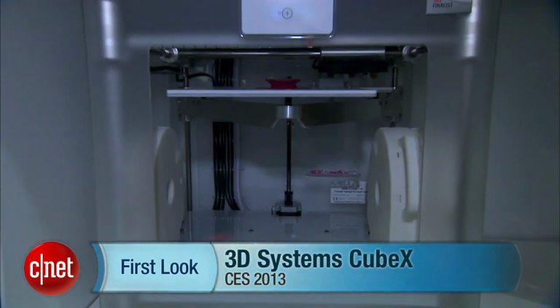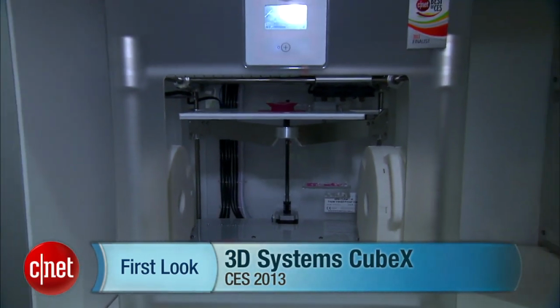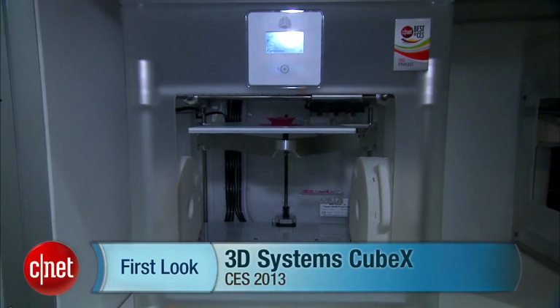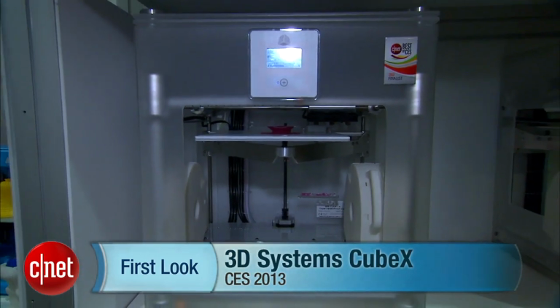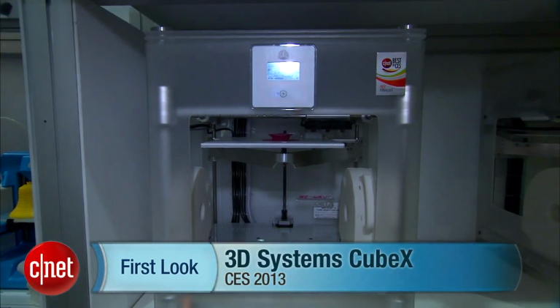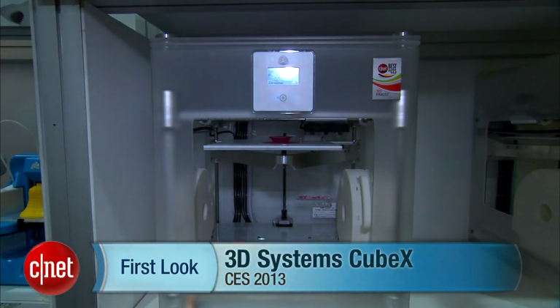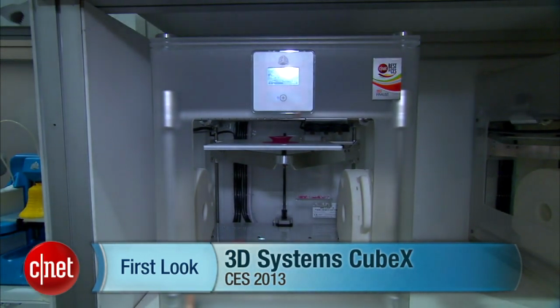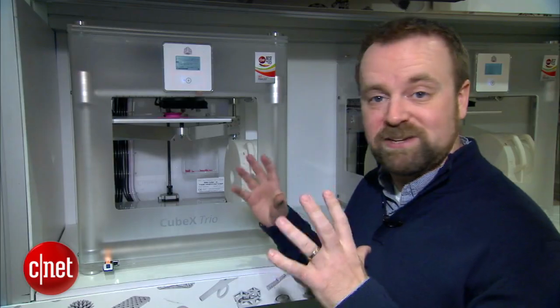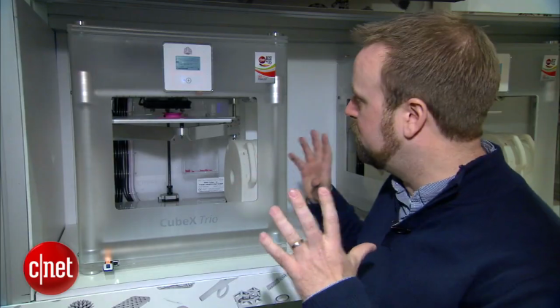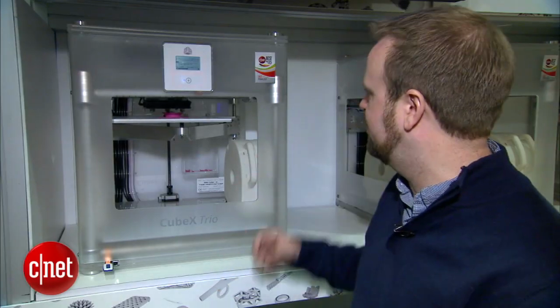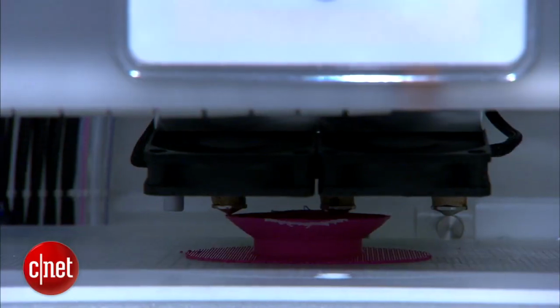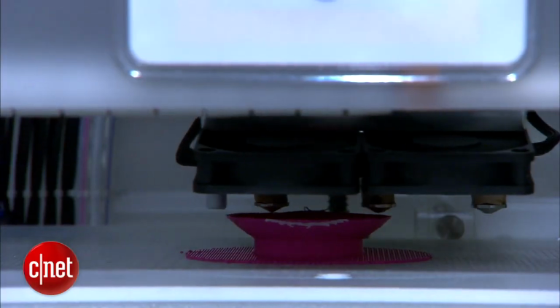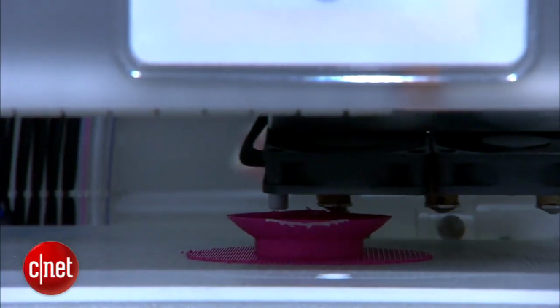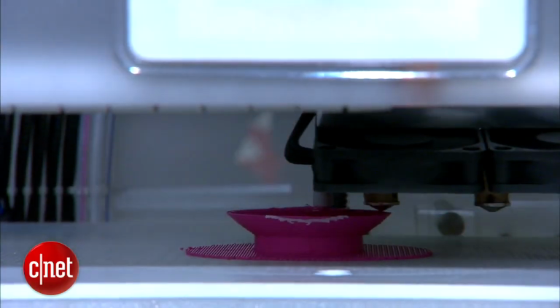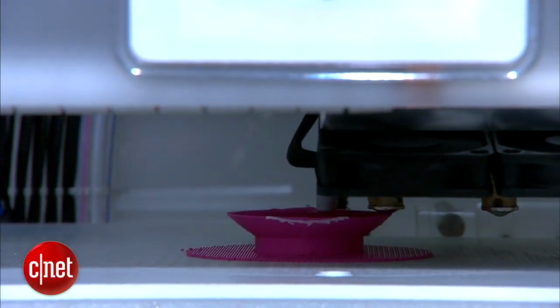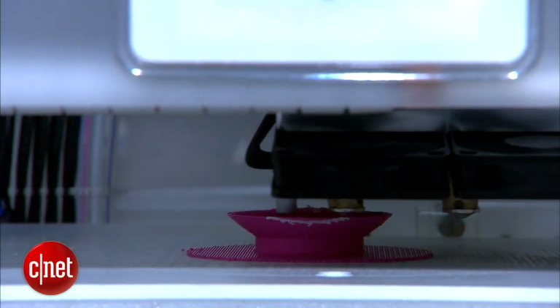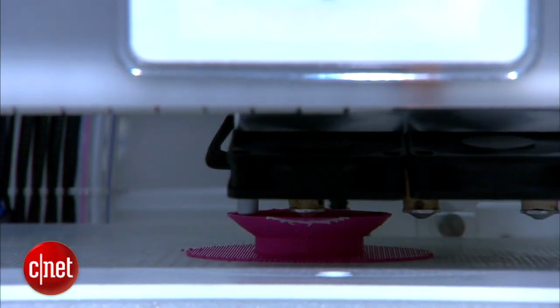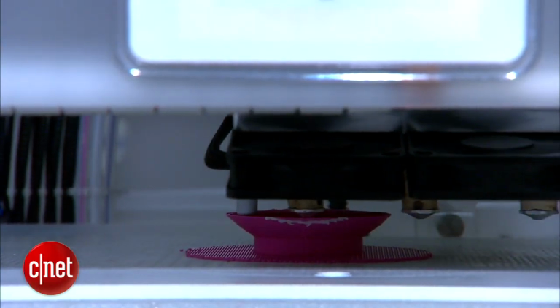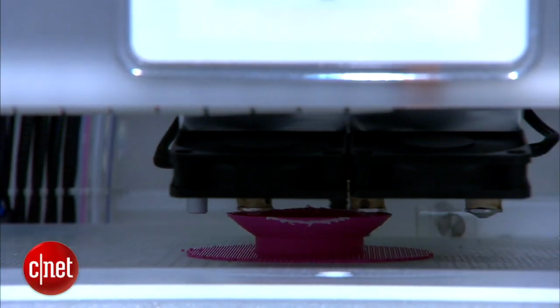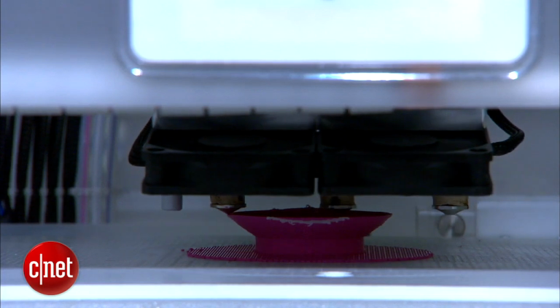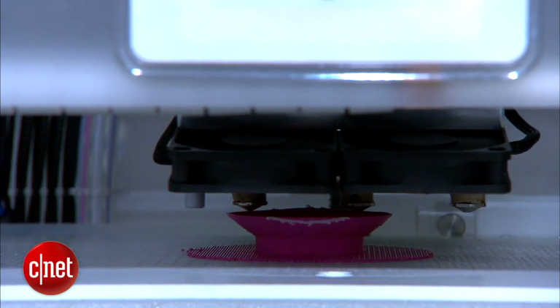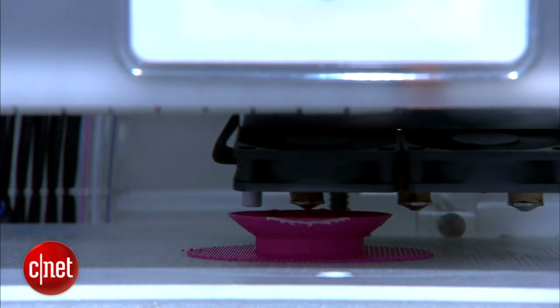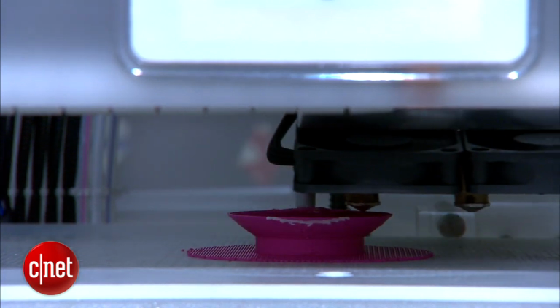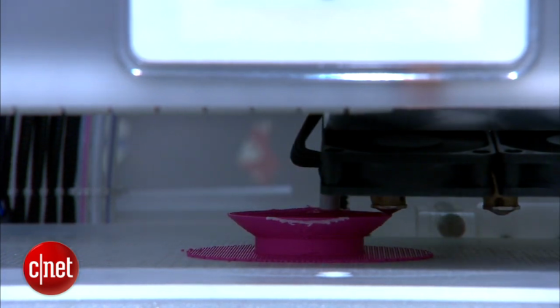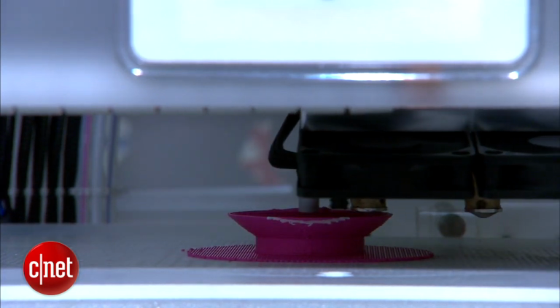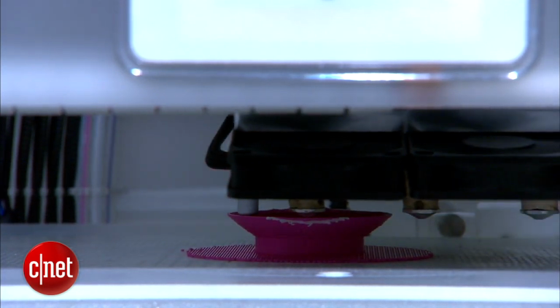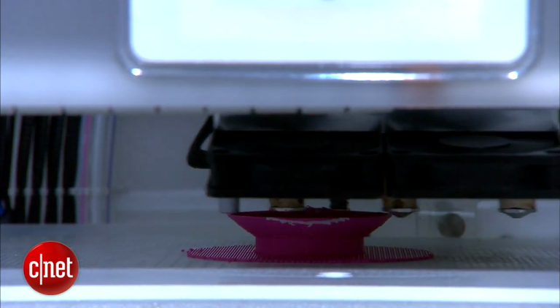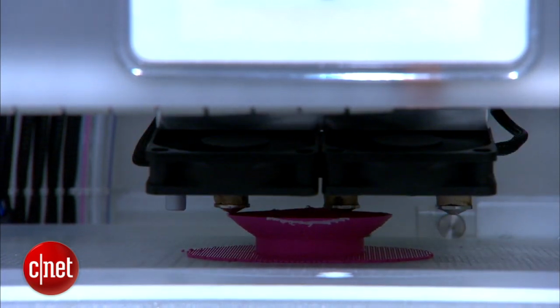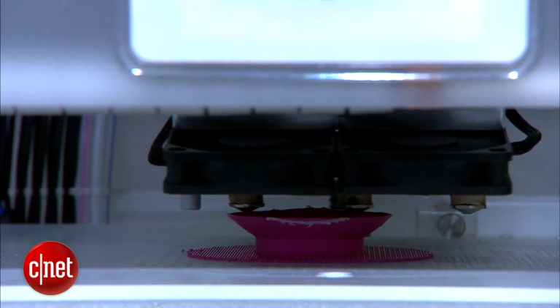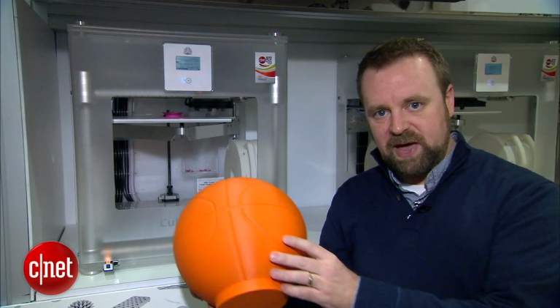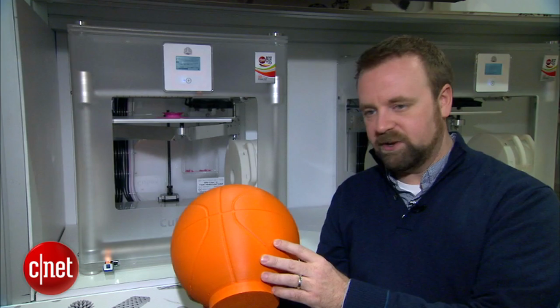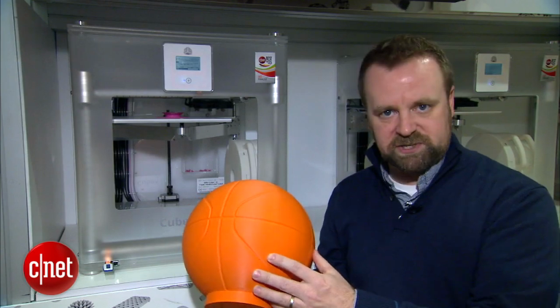This is 3D Systems' brand new high-end 3D printer. This thing is just a beast. It has the largest build volume of any desktop printer in its class. It prints about 11 by 10 by 10 inches — so big giant objects. This basketball here is one example.